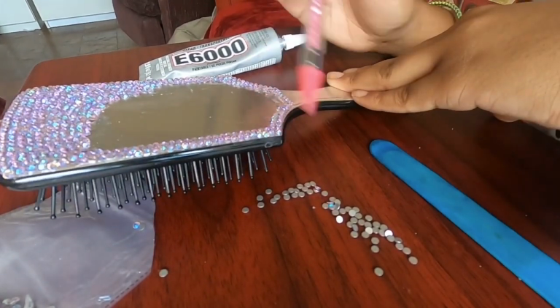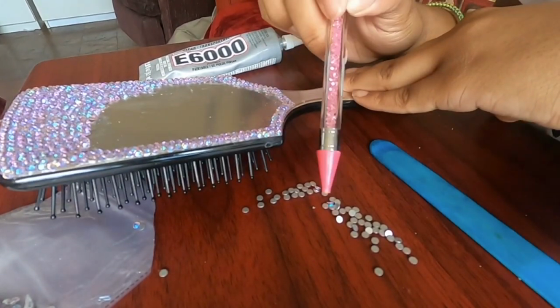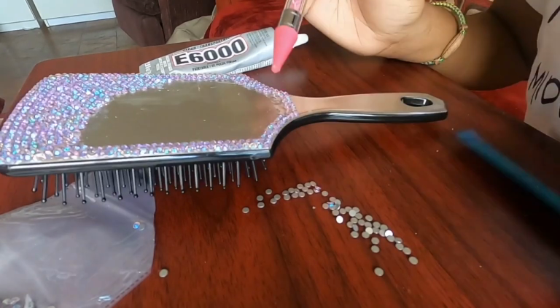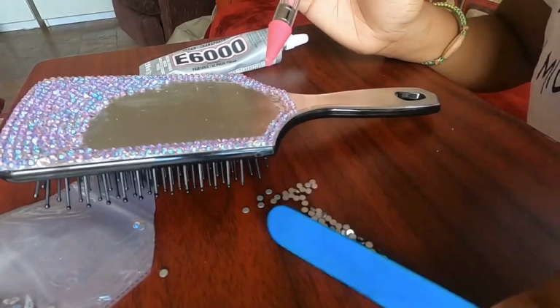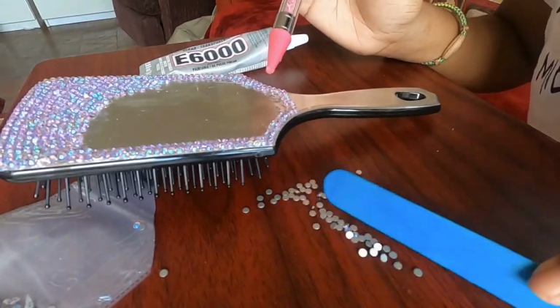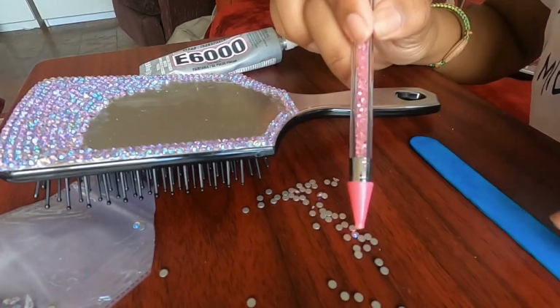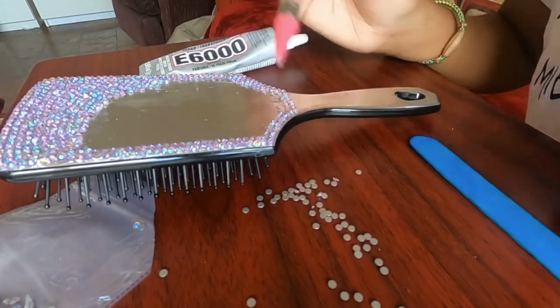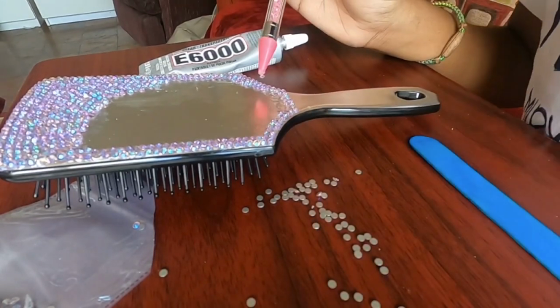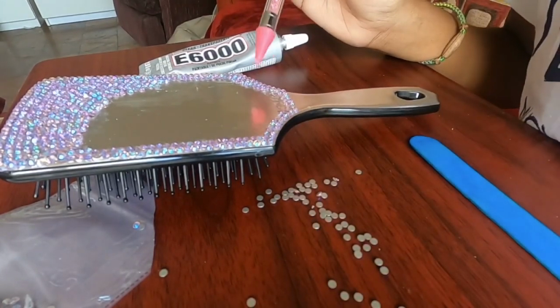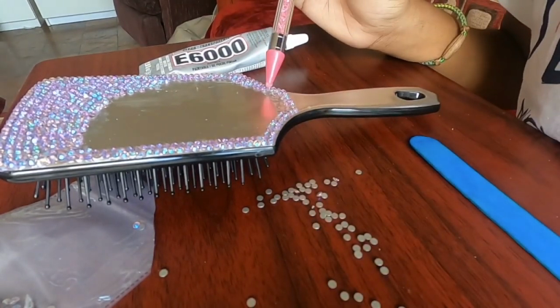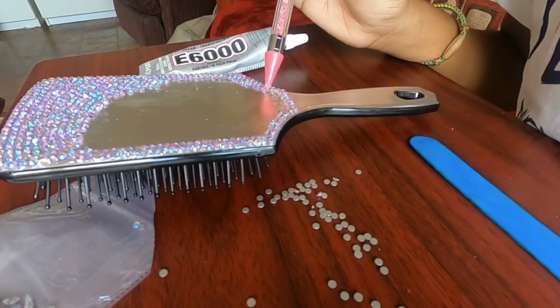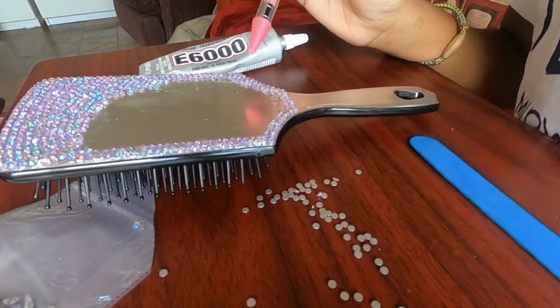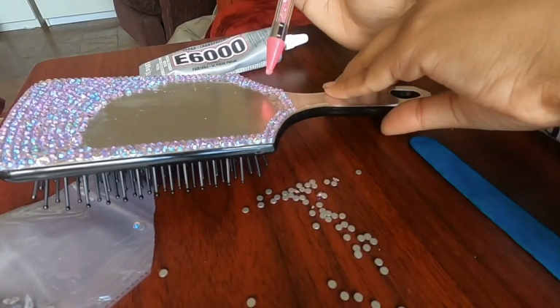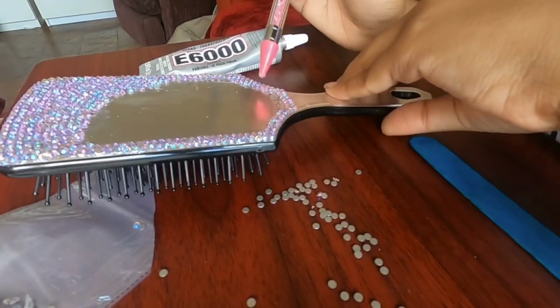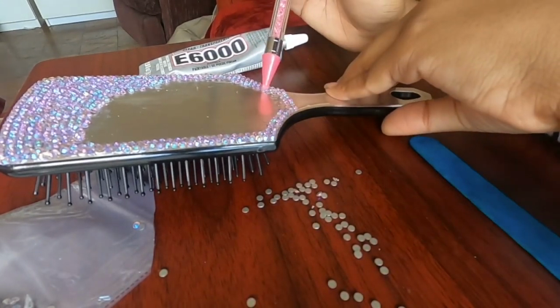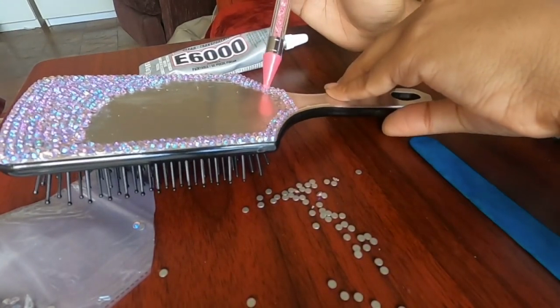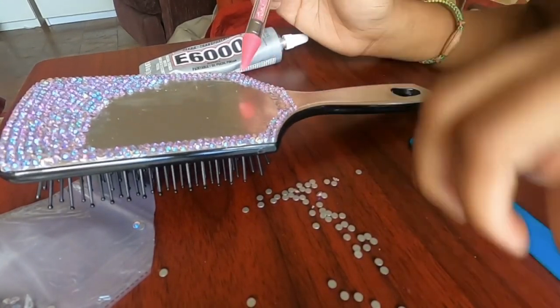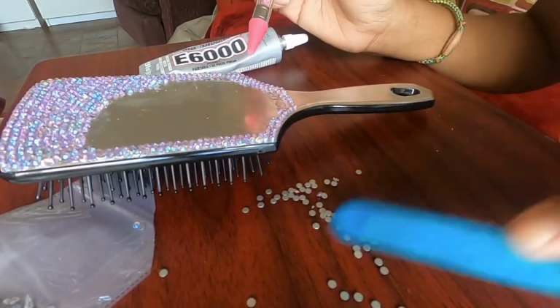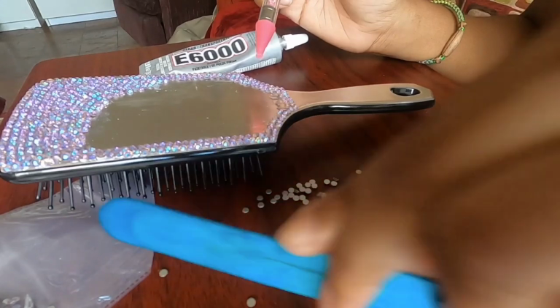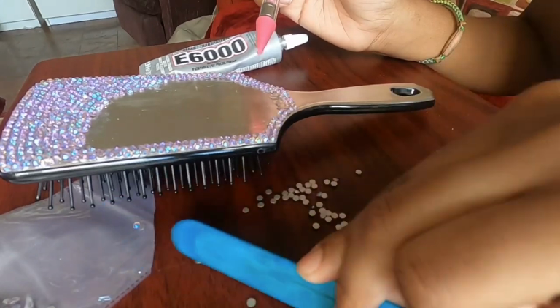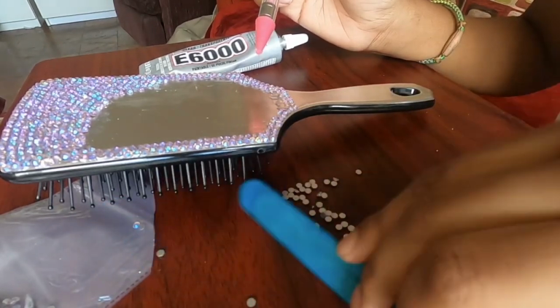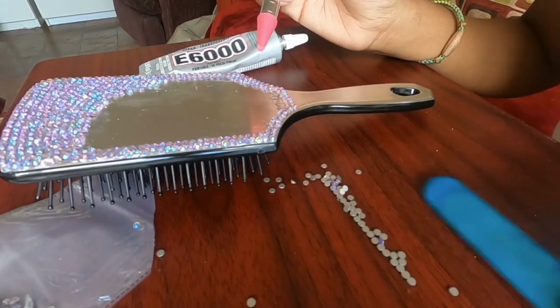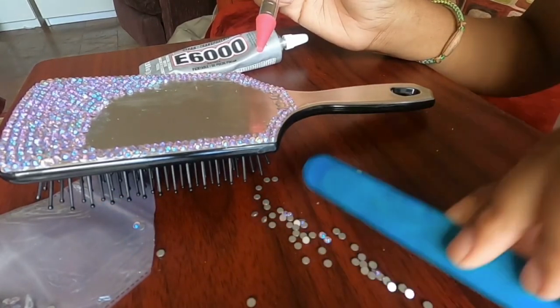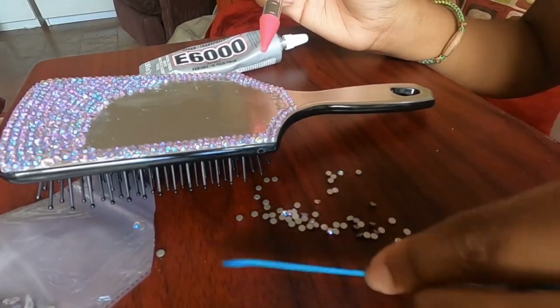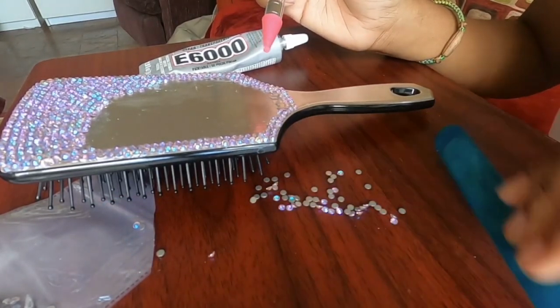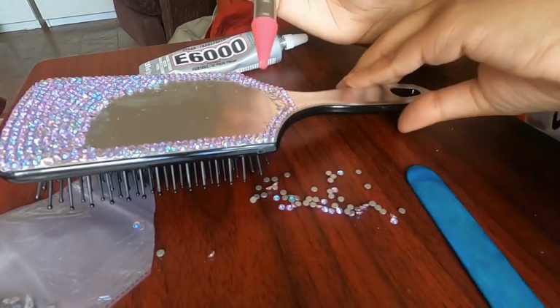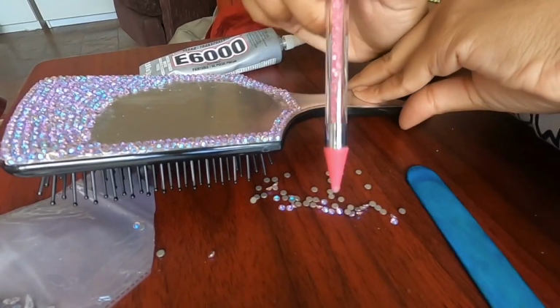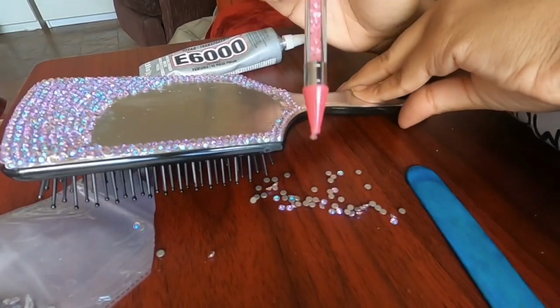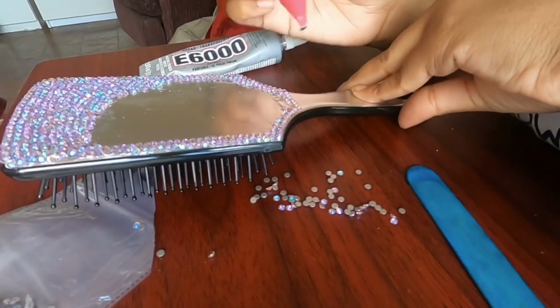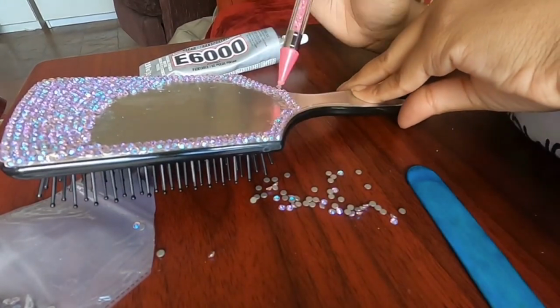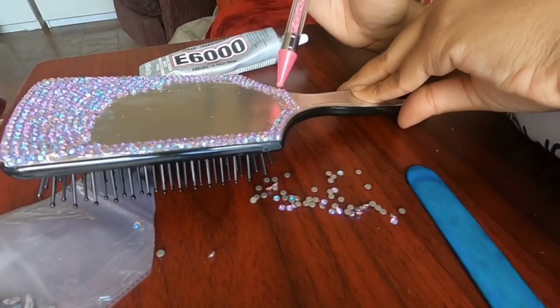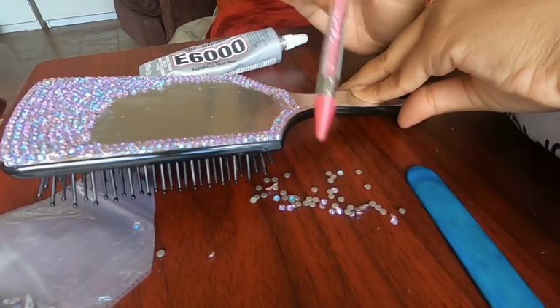Right here I'm just using the popsicle stick to flip over any rhinestones that are face down, so that I don't have to struggle to flip them over with my finger.